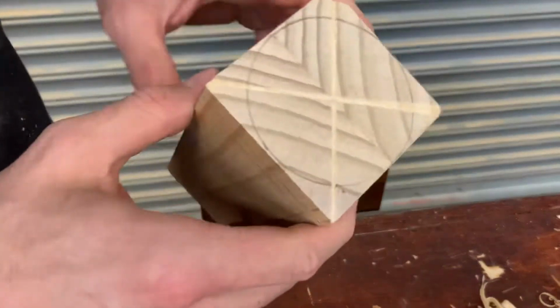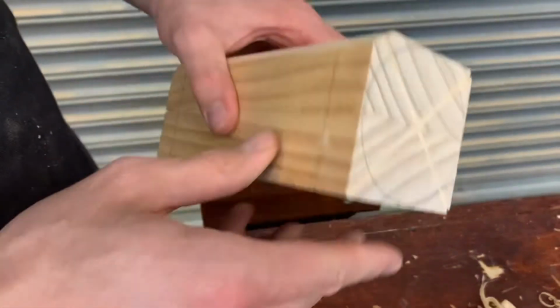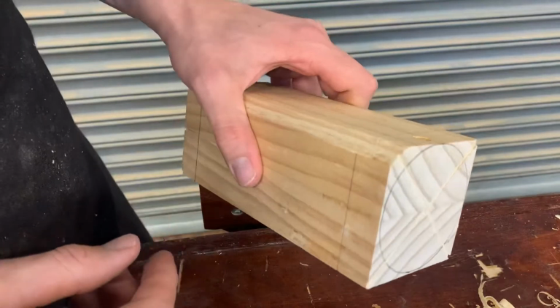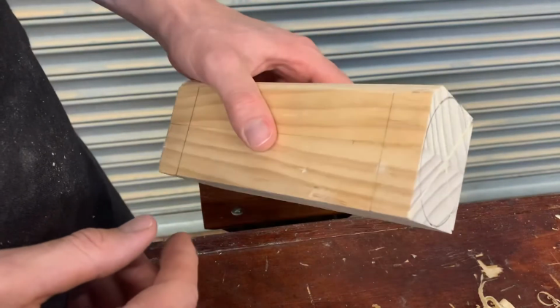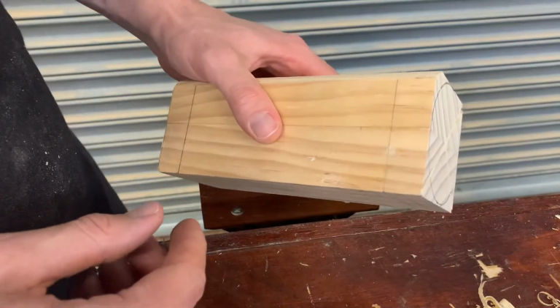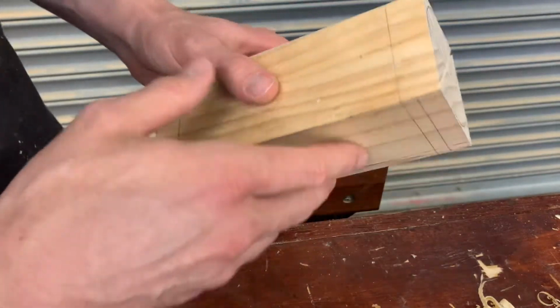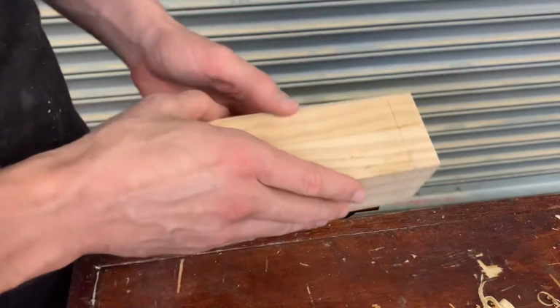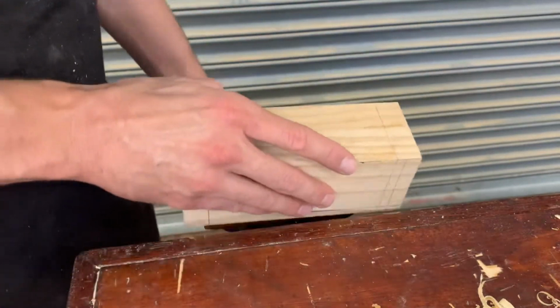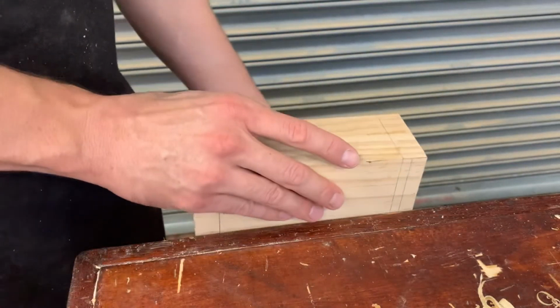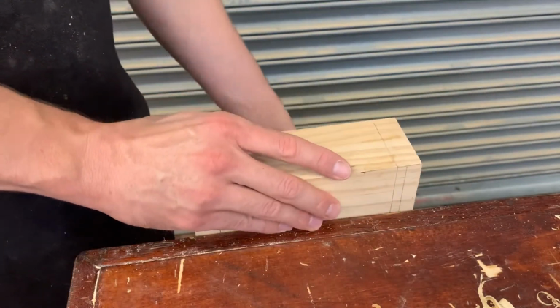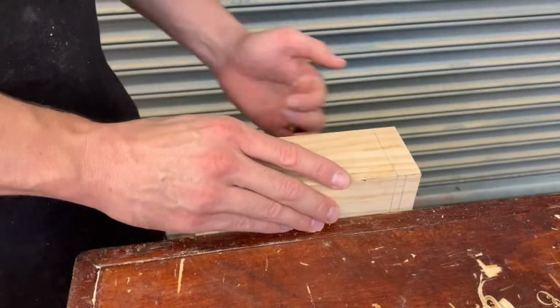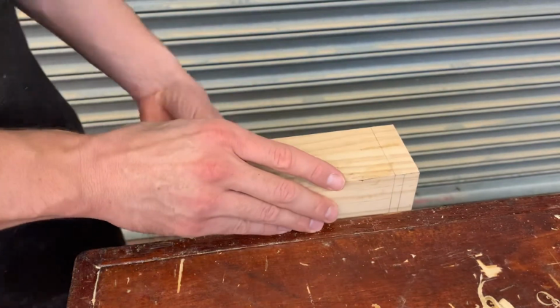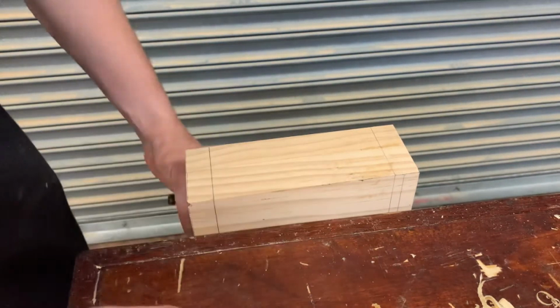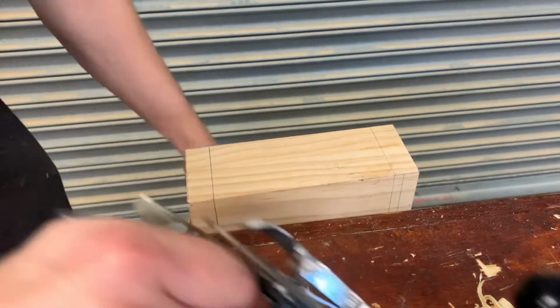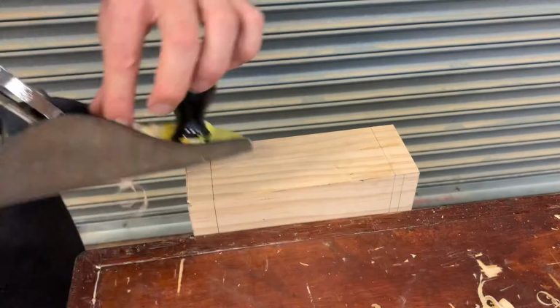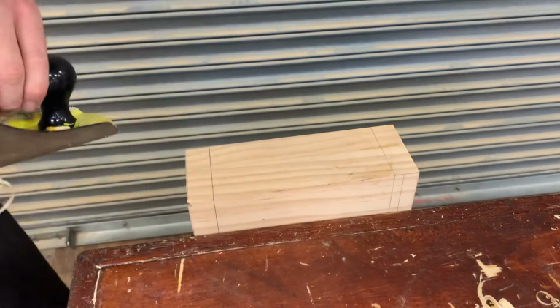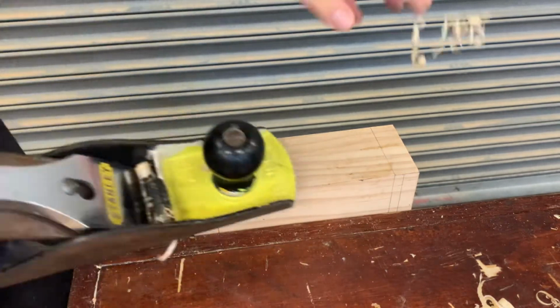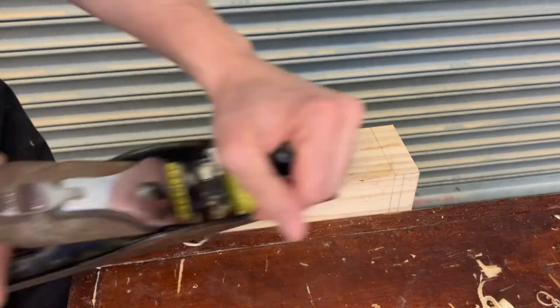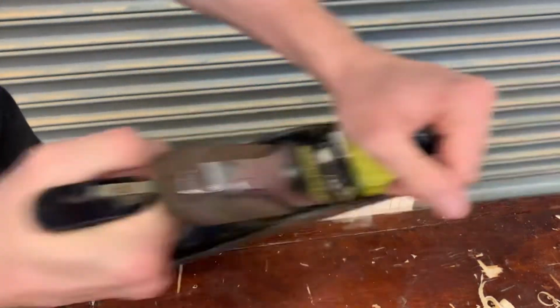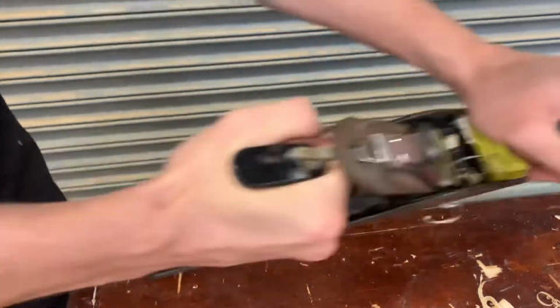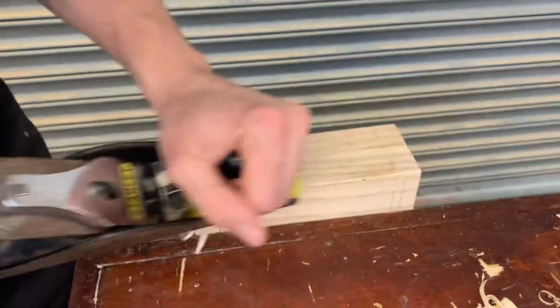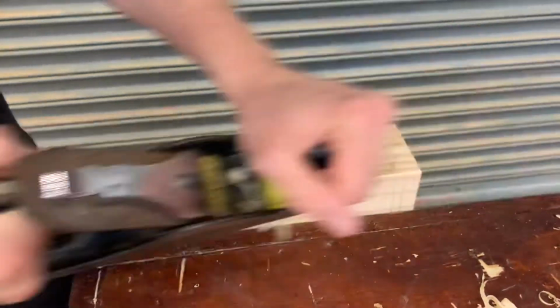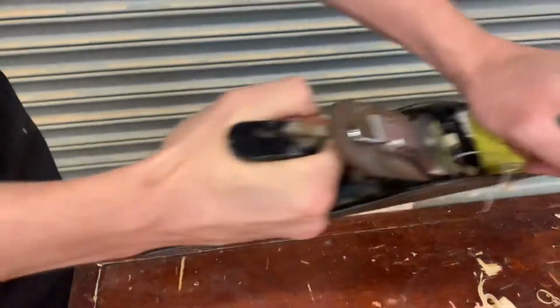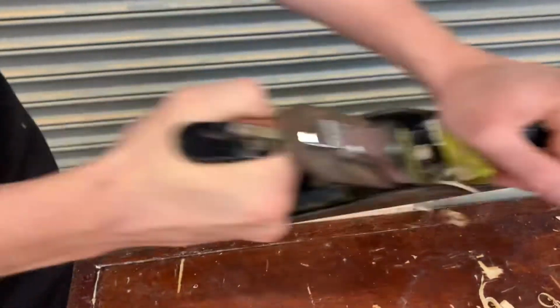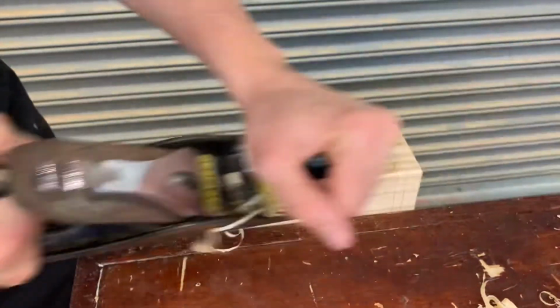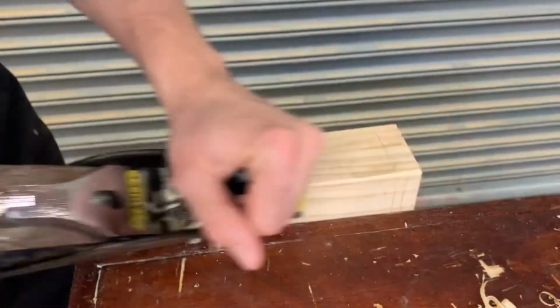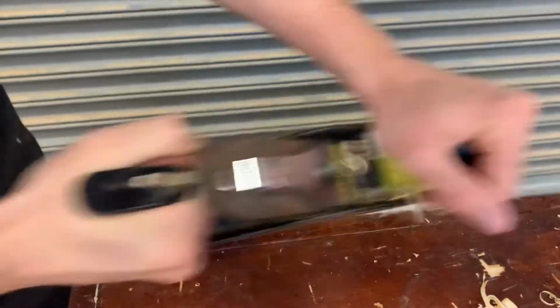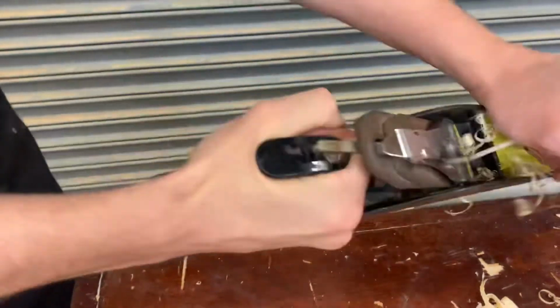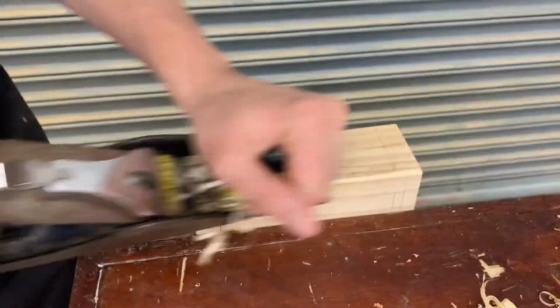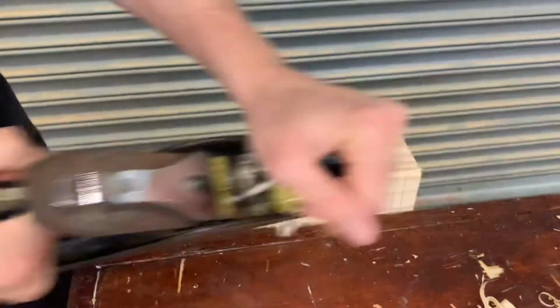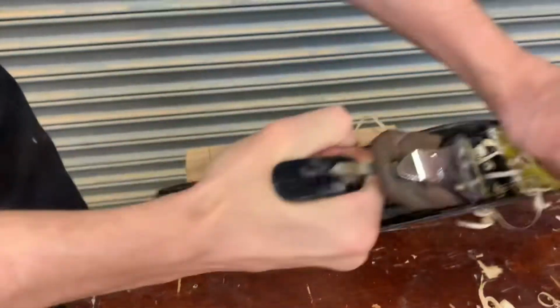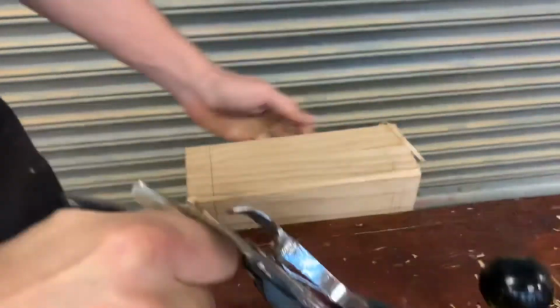After you've got that done, you're going to get your plane, put the block into the vice, and start planing back and forward along the whole surface area.